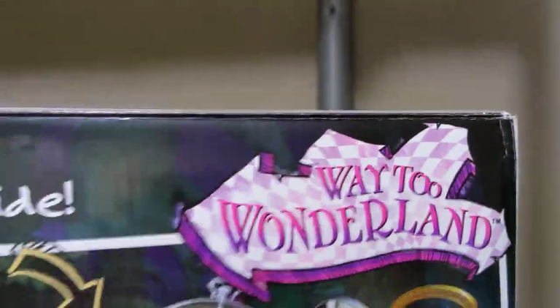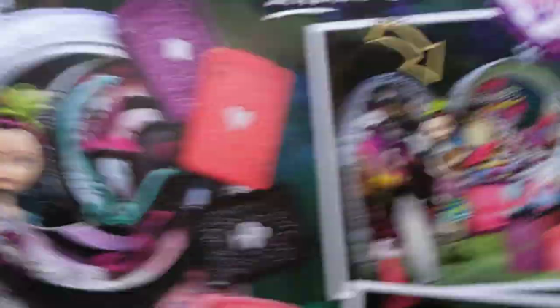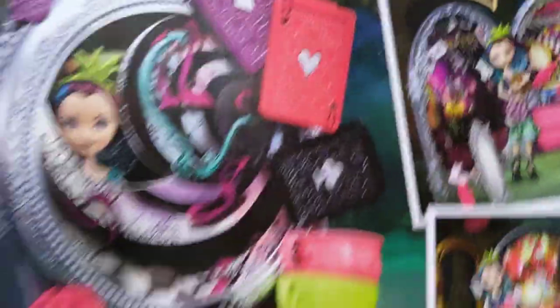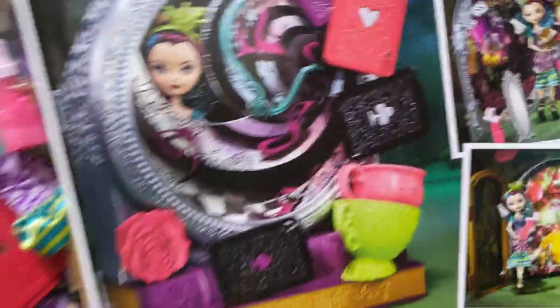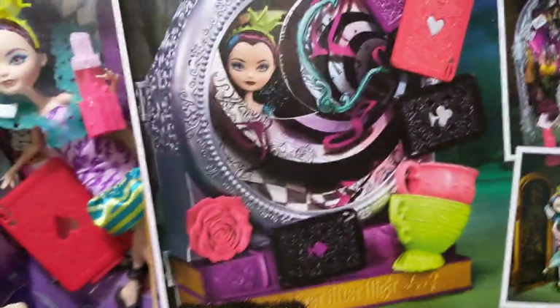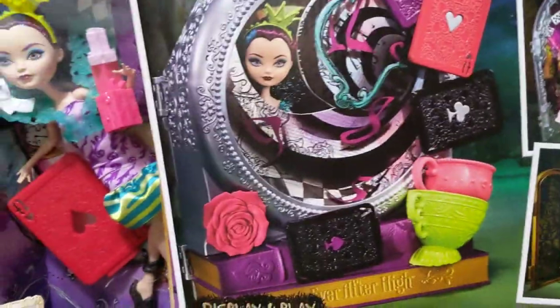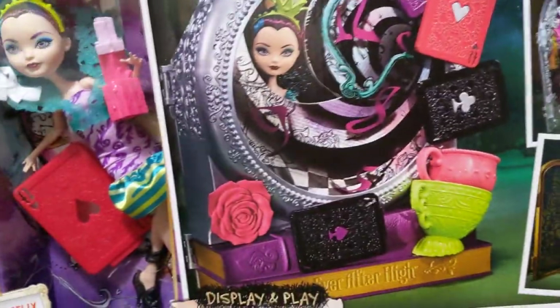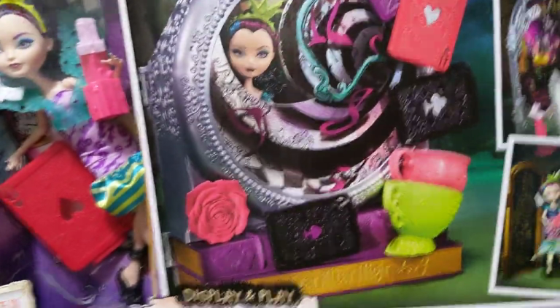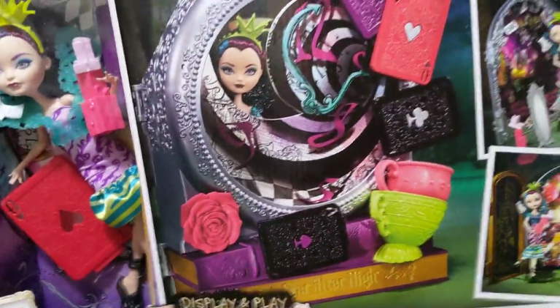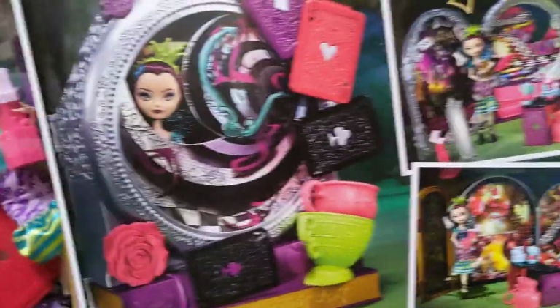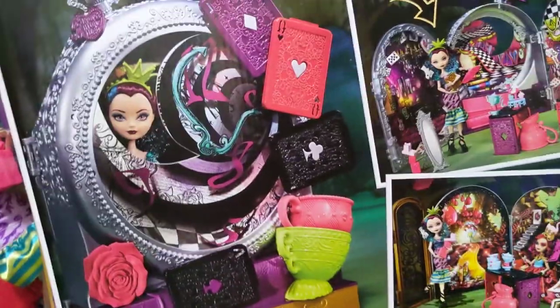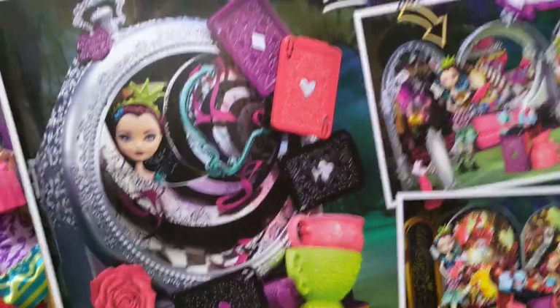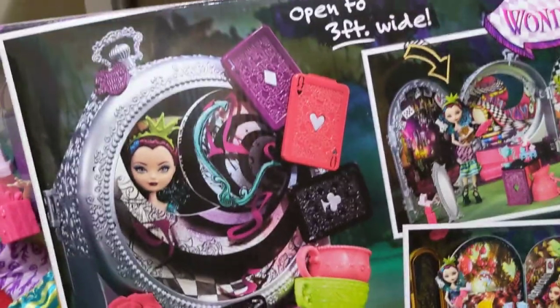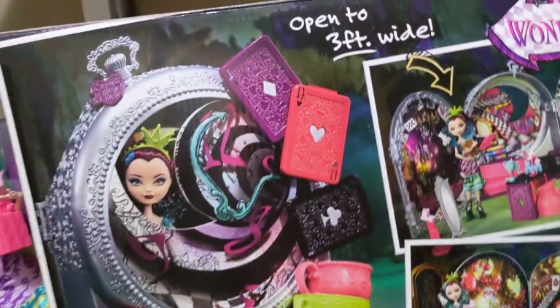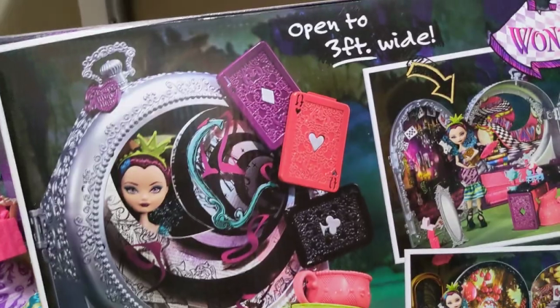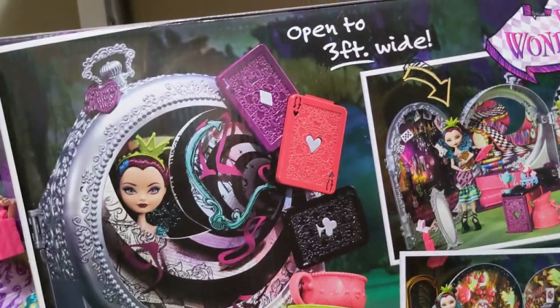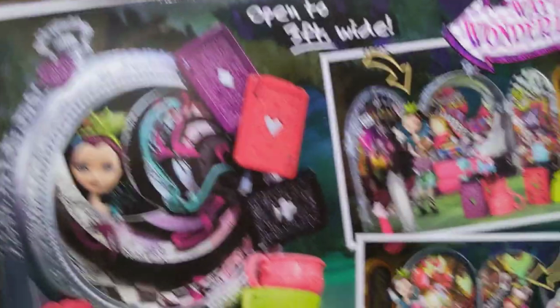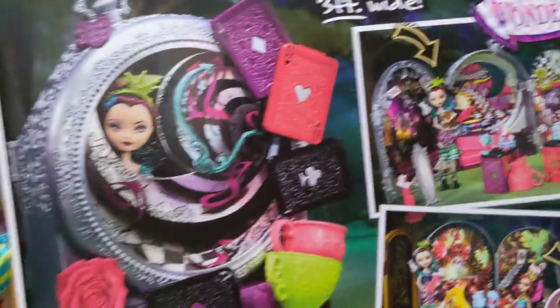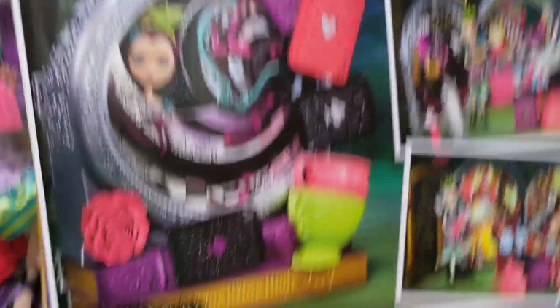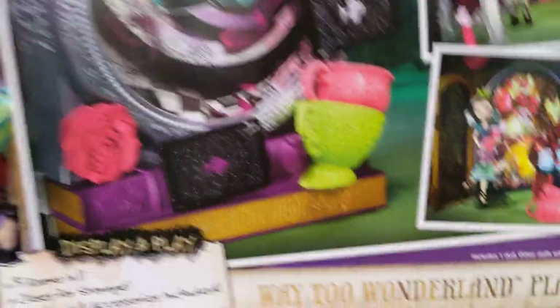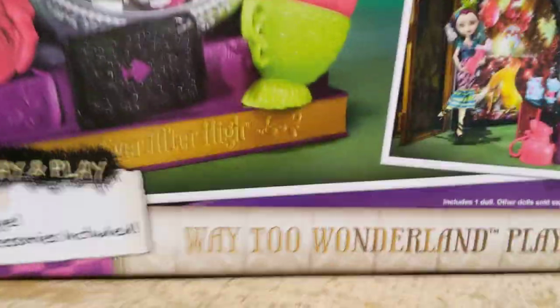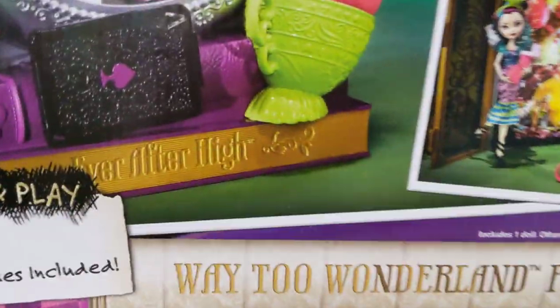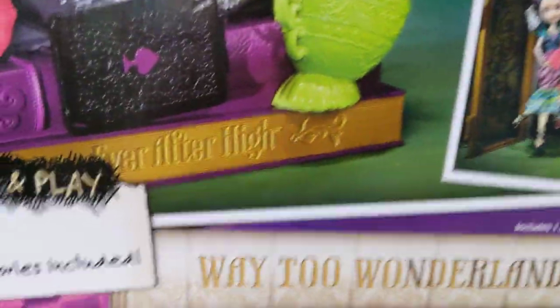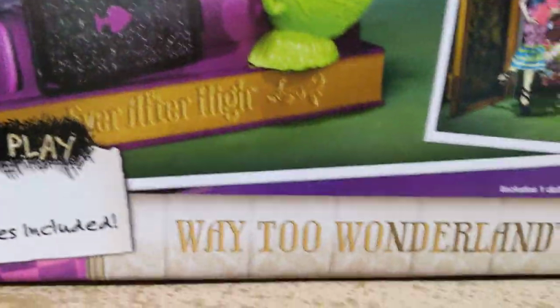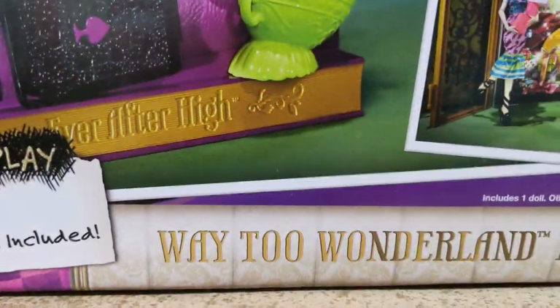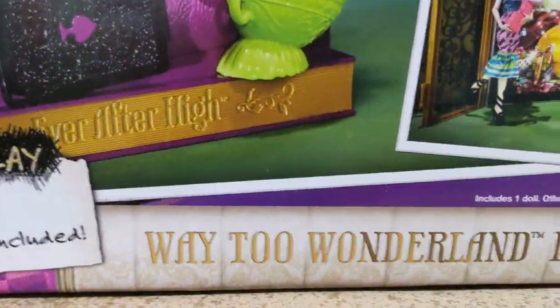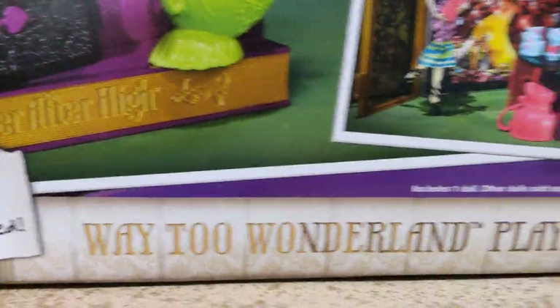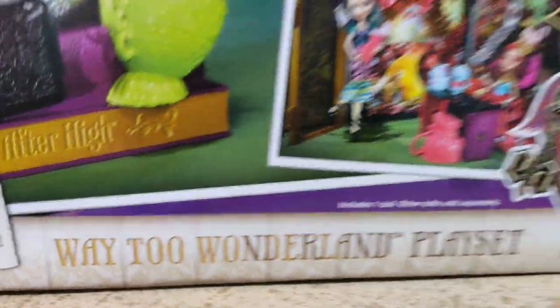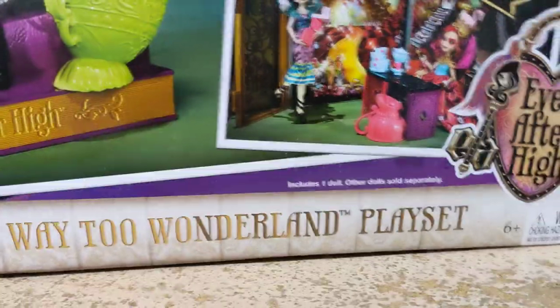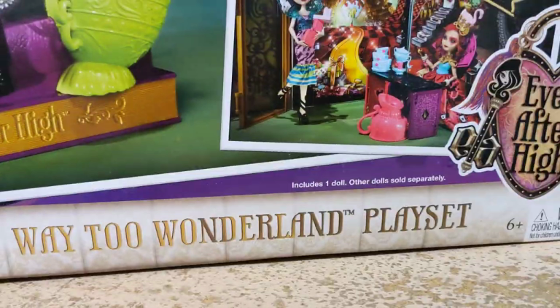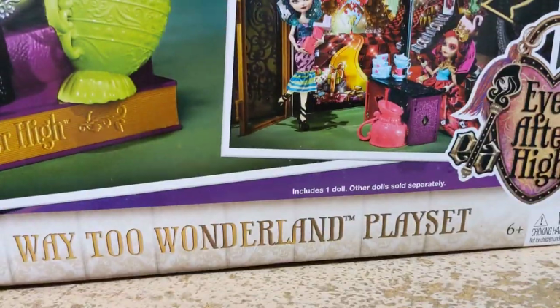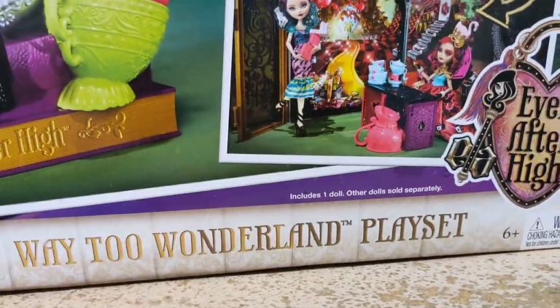Oh, this is Way to Wonderland Raven Queen — I don't remember if I said that early or not. It's the Way to Wonderland playset.